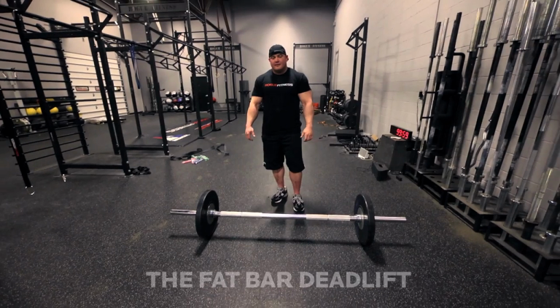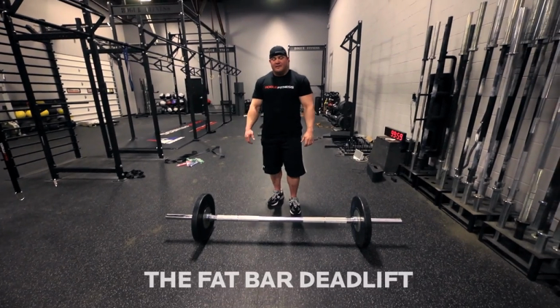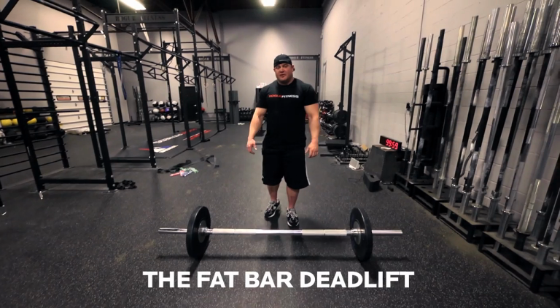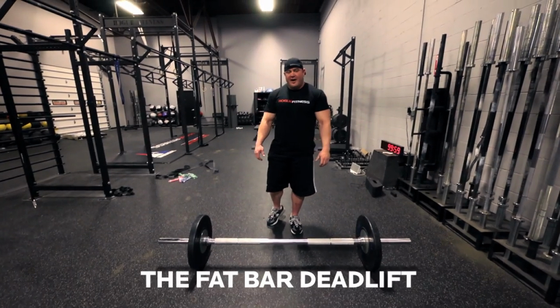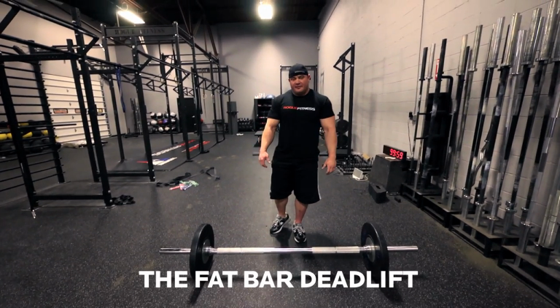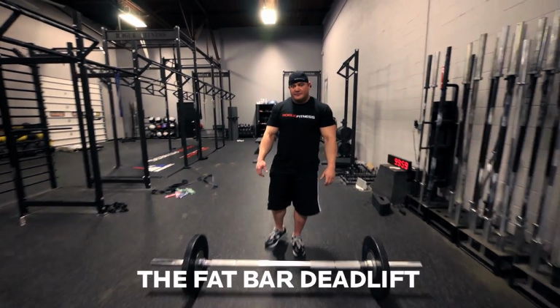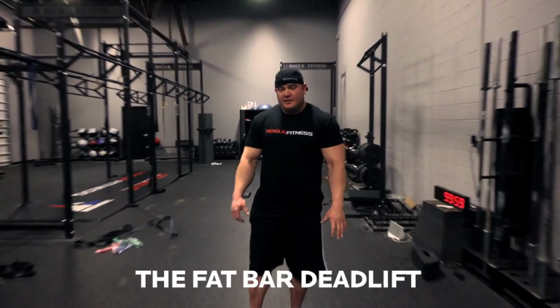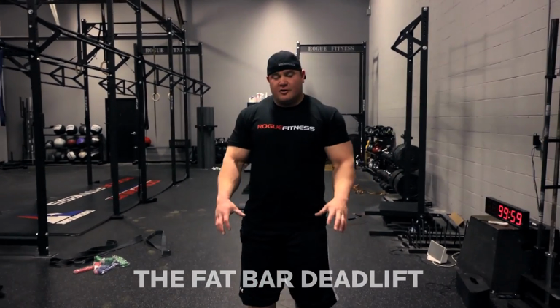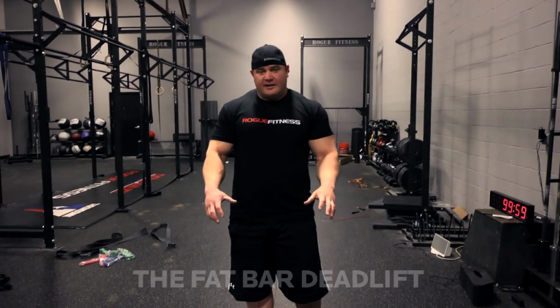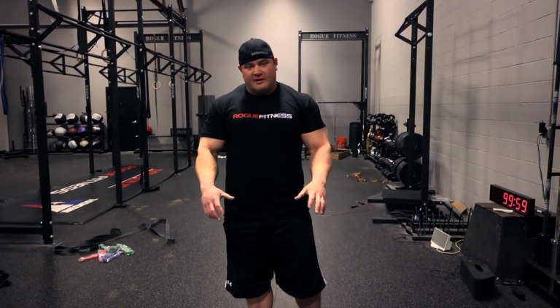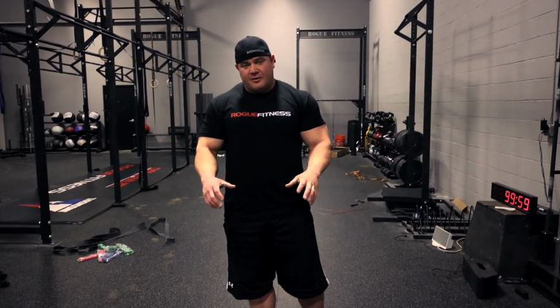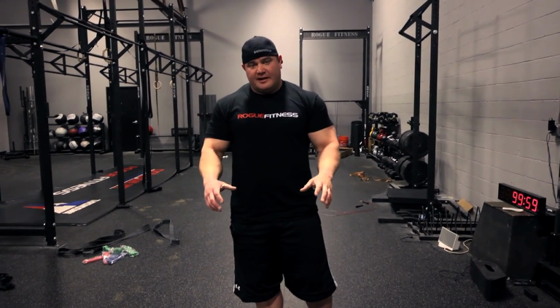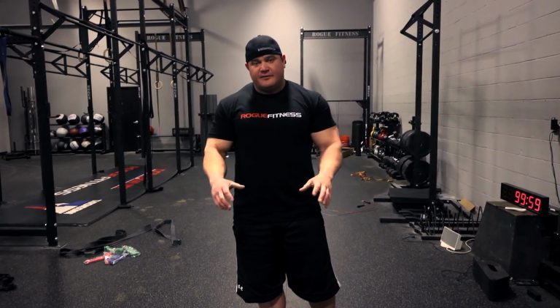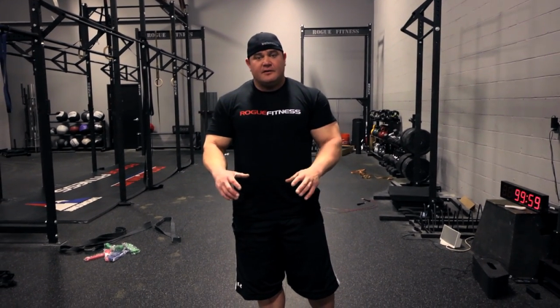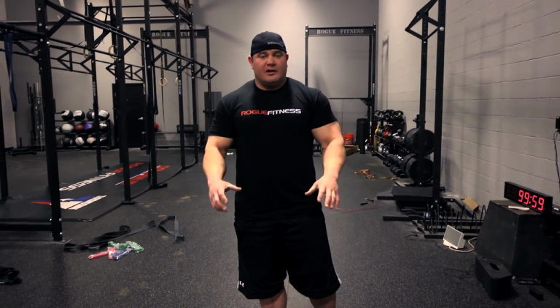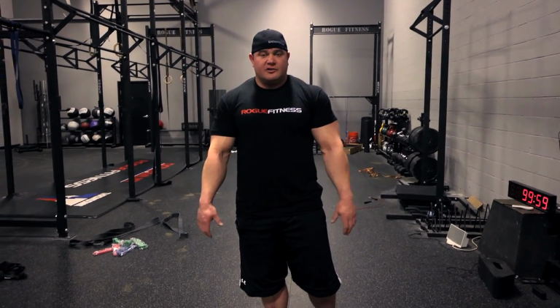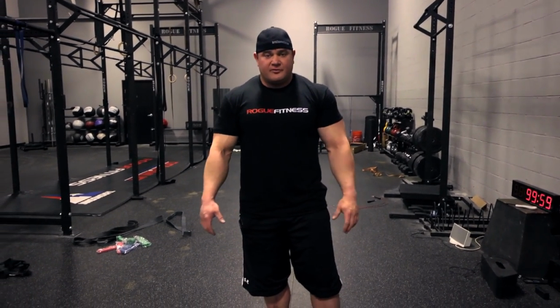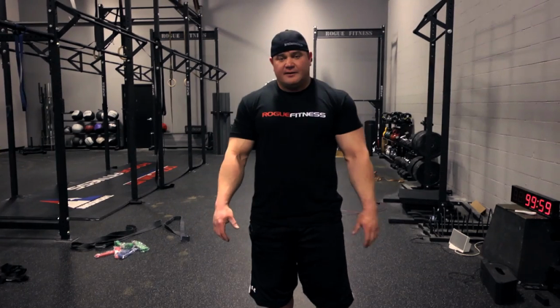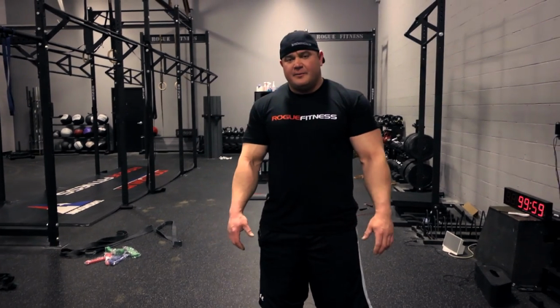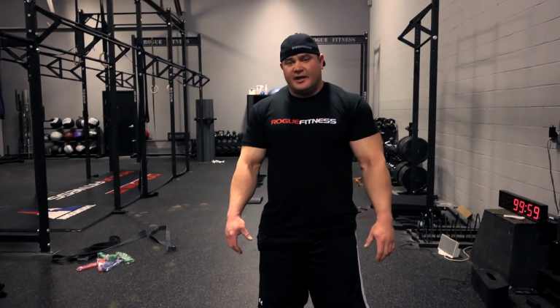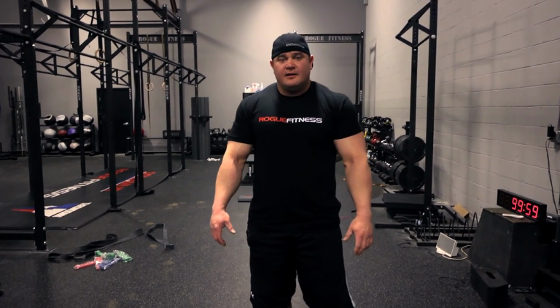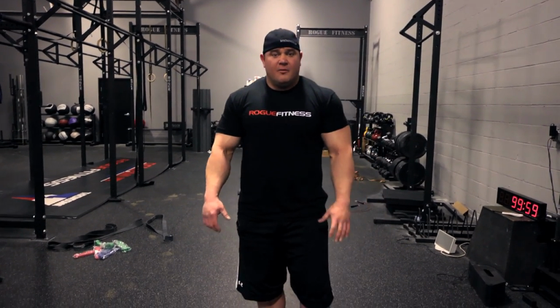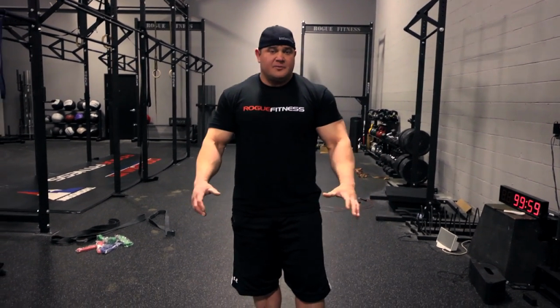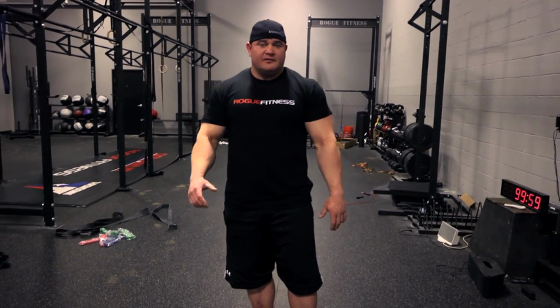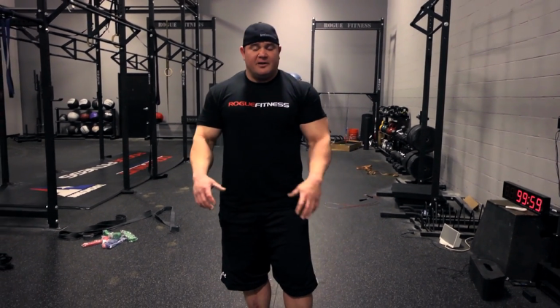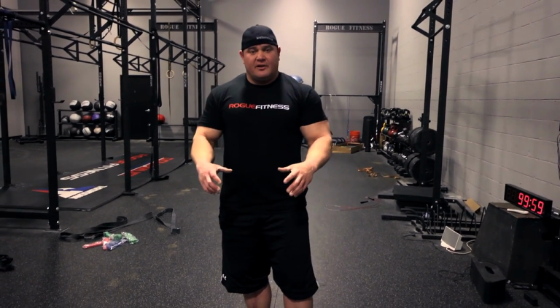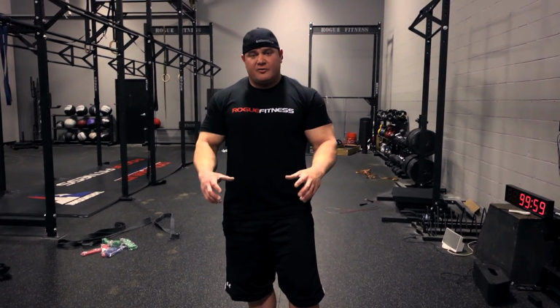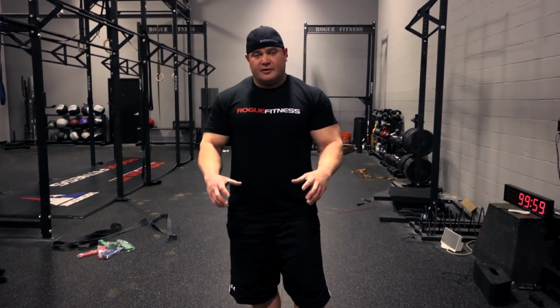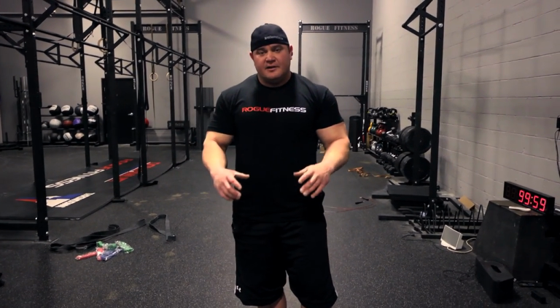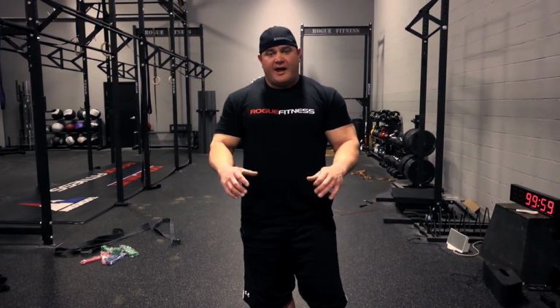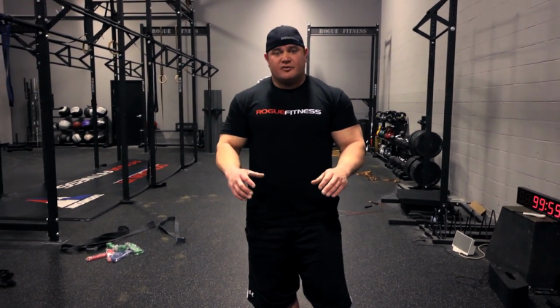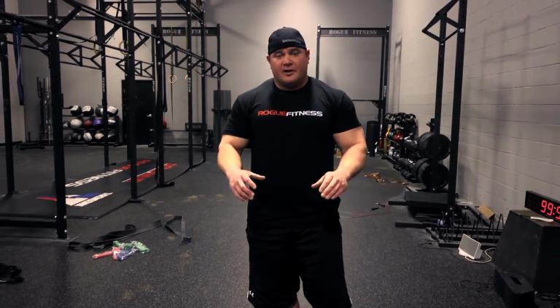I'm going to demonstrate some fat bar deadlifts. It's a great way to deadlift to increase your grip strength. A lot of people will say their grip strength is fine. They don't realize how crucial it is to have a strong grip.